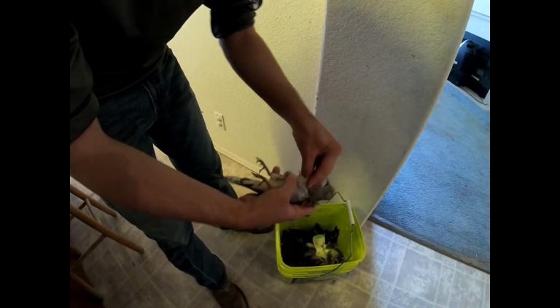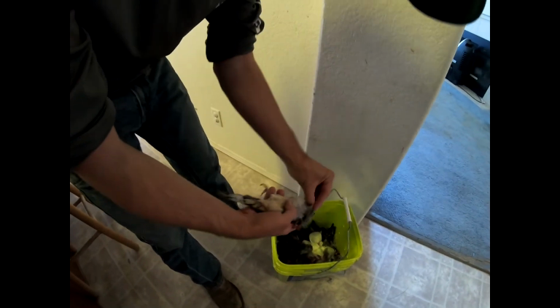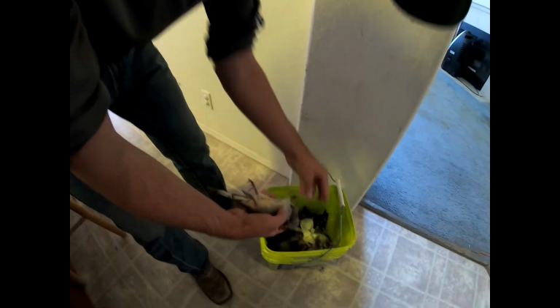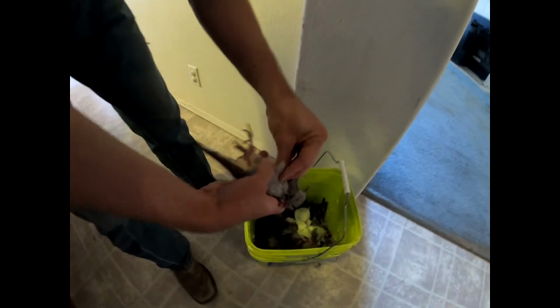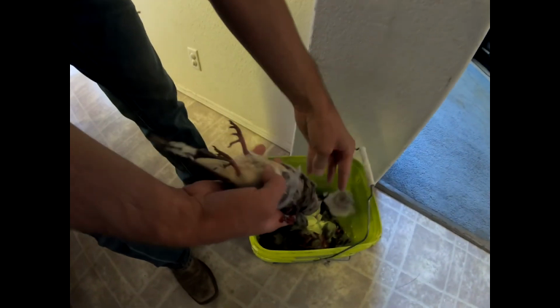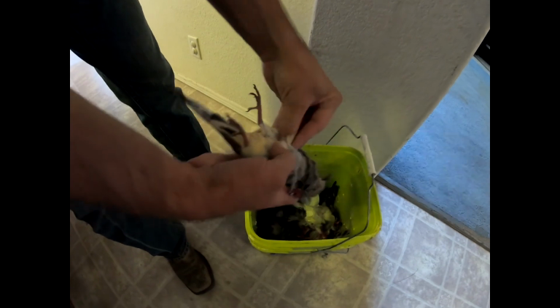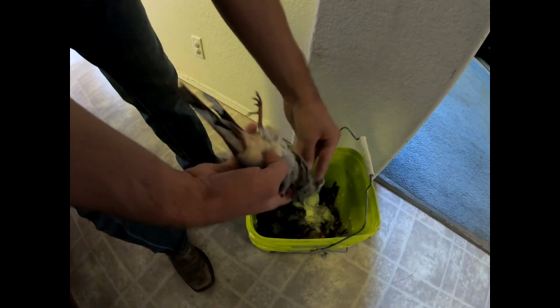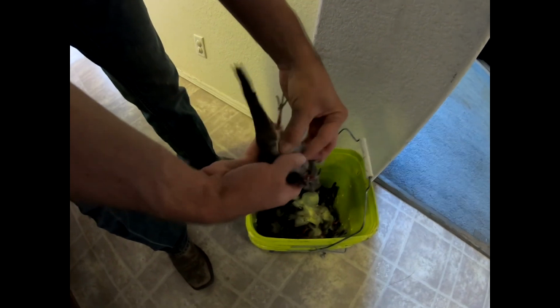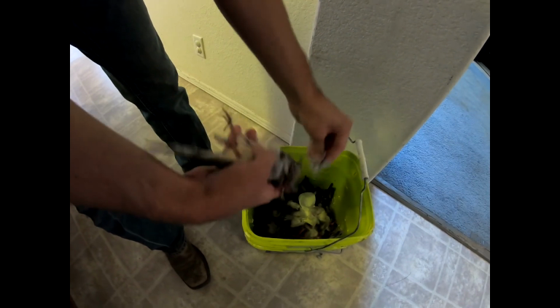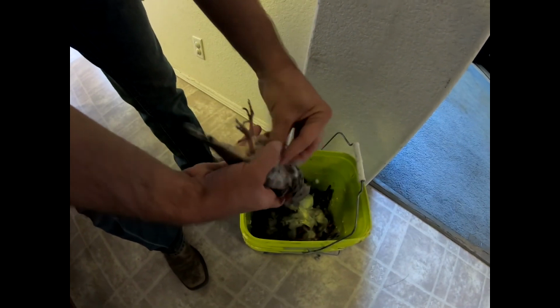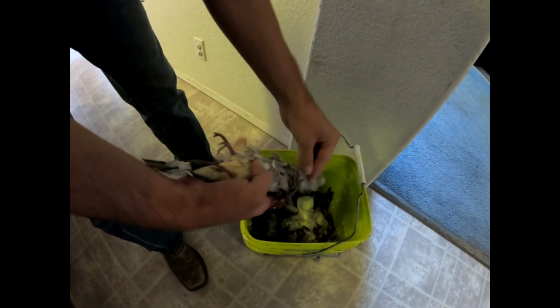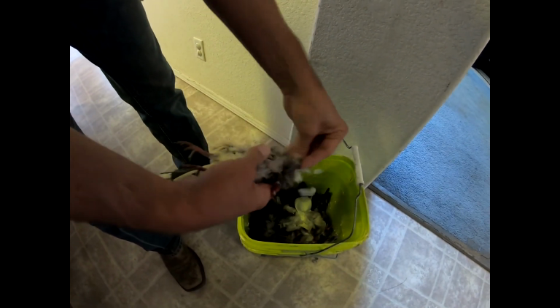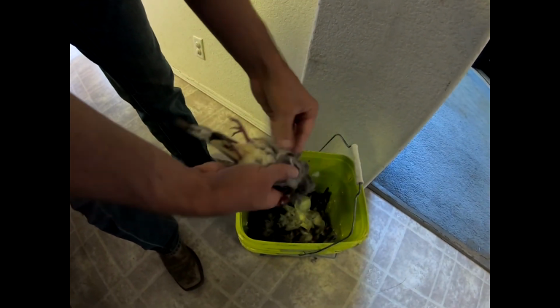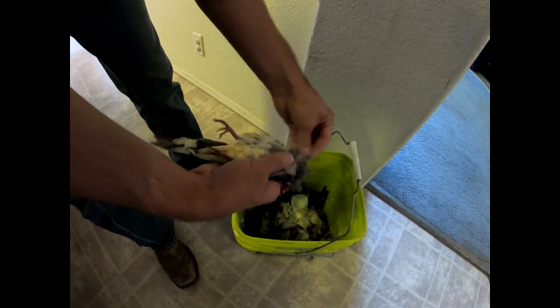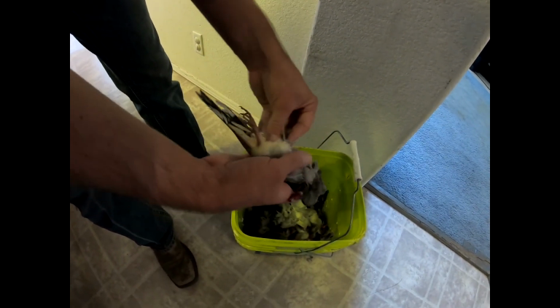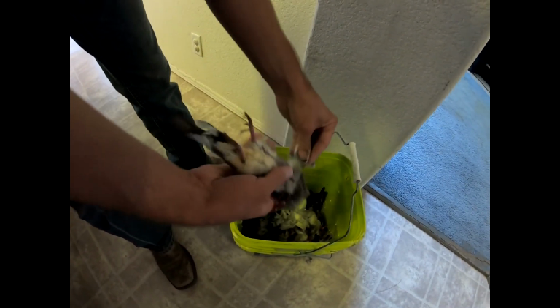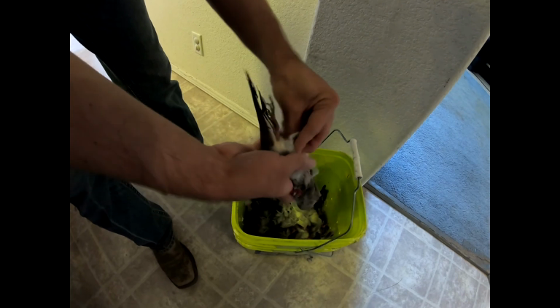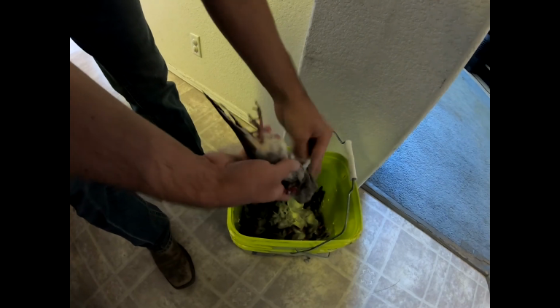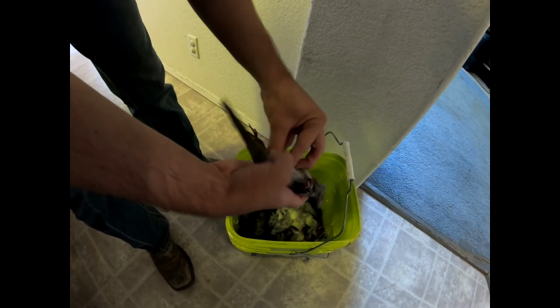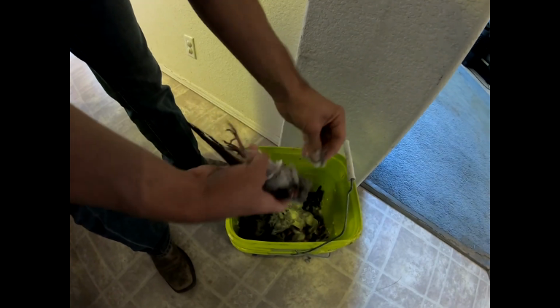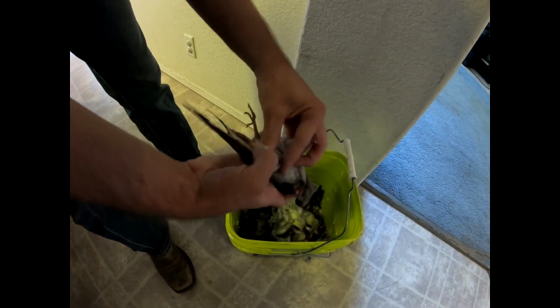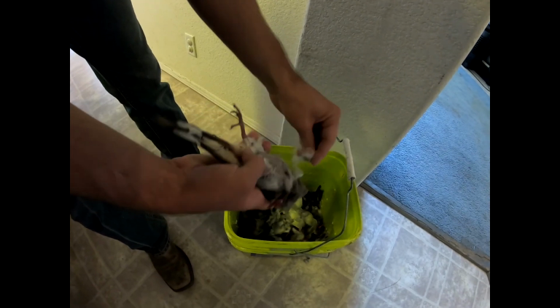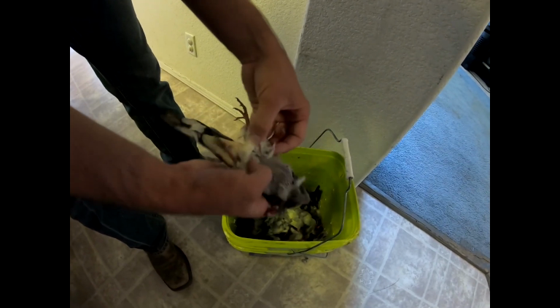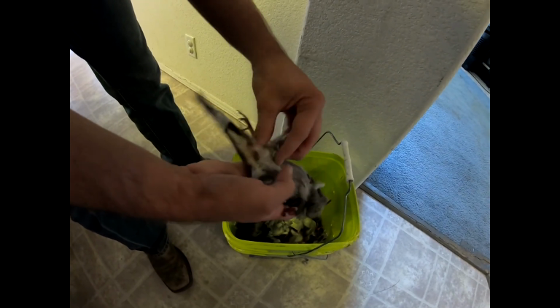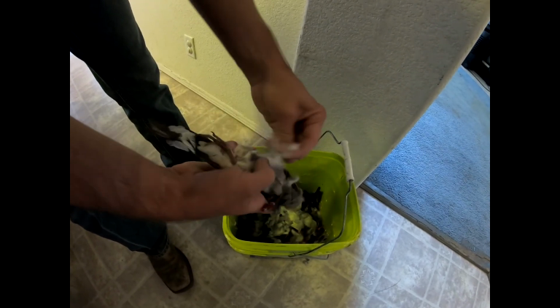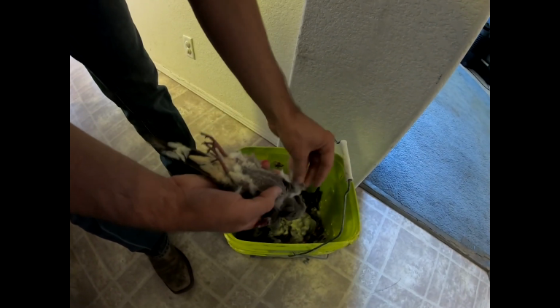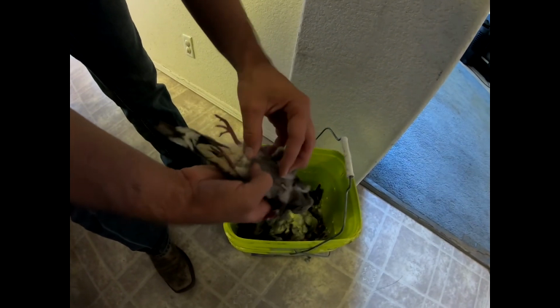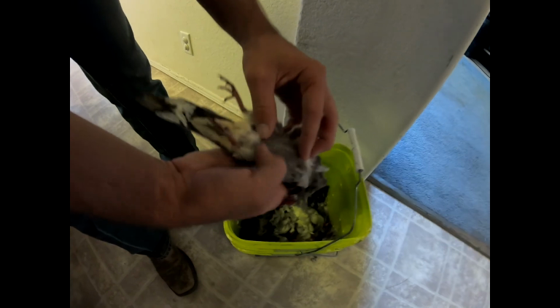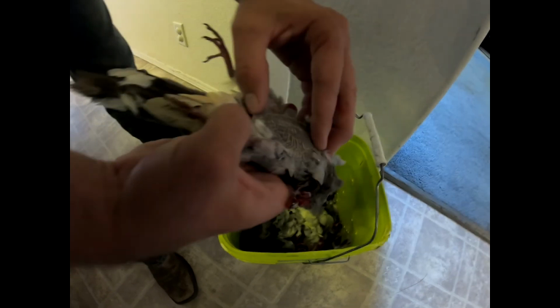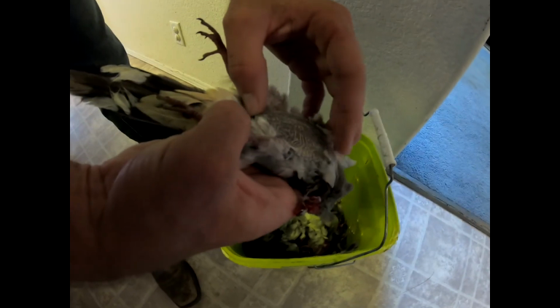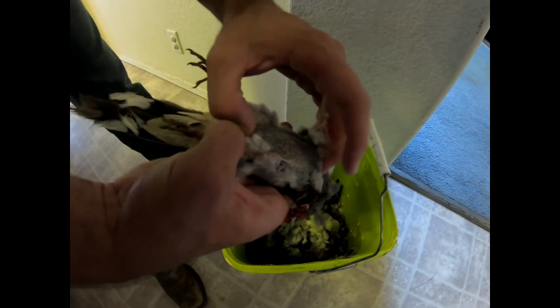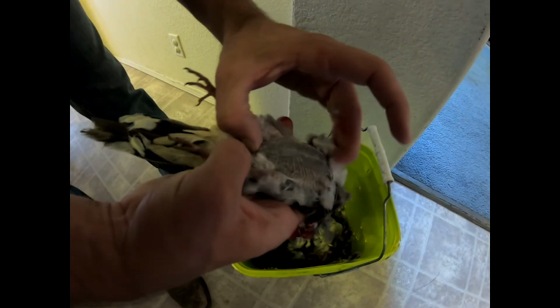Then you're gonna want to de-feather it. You don't have to get all the feathers off — just as long as most of the breast feathers are off, you're fine. Down here, like the pelvis area on a person, you're gonna feel the bottom of the breast bone.